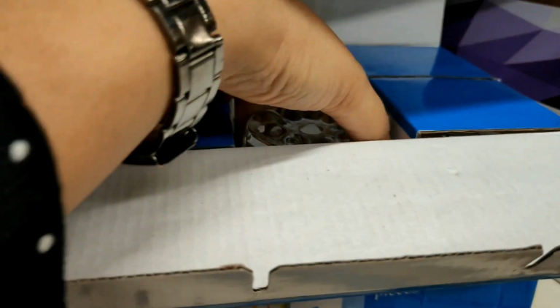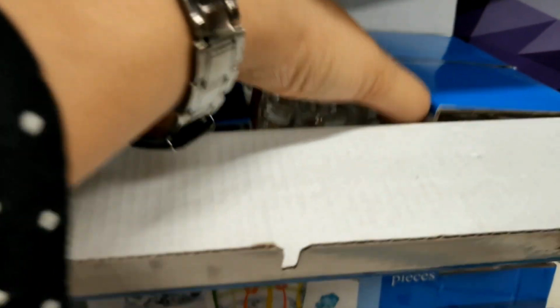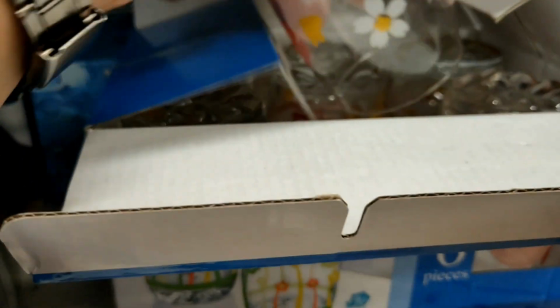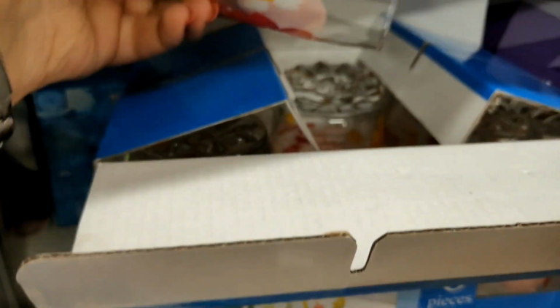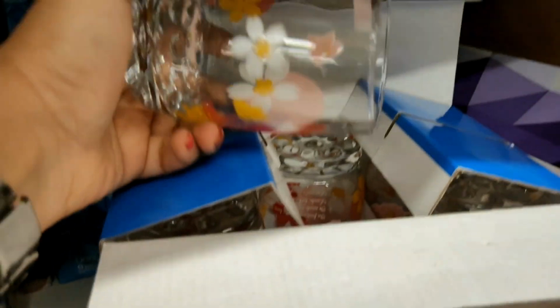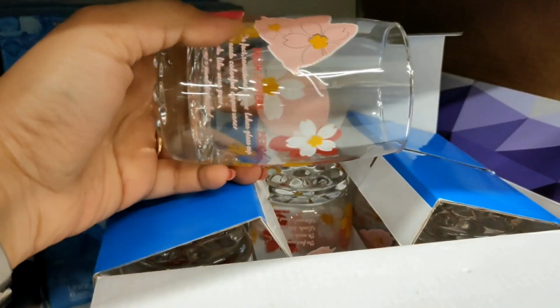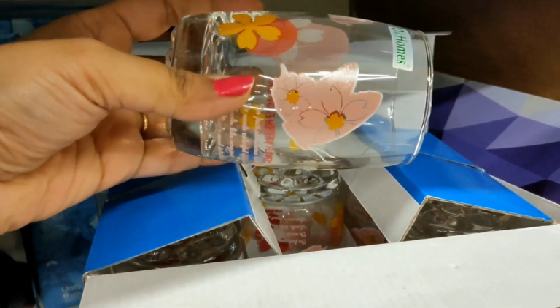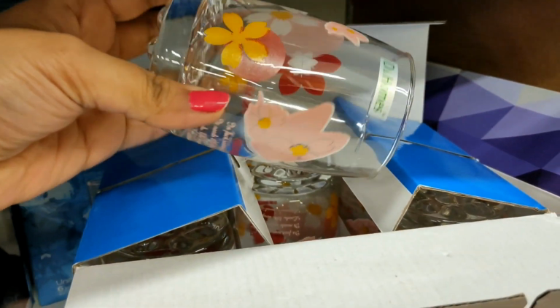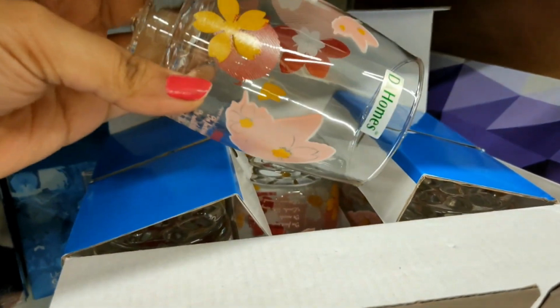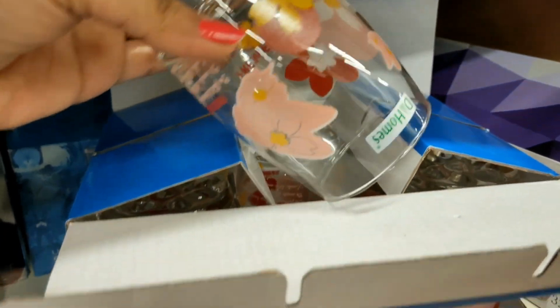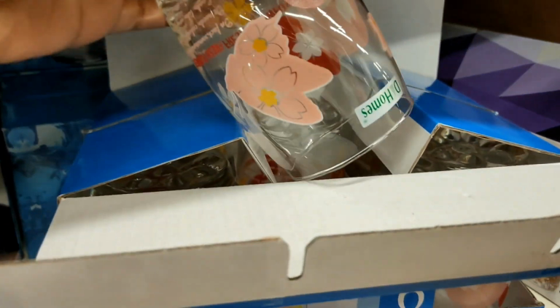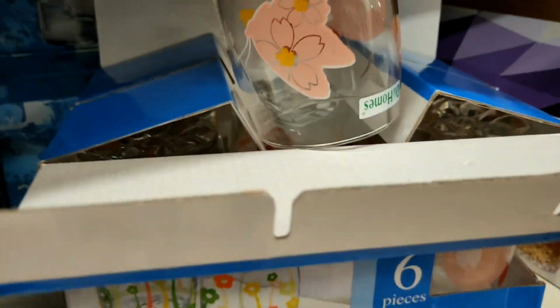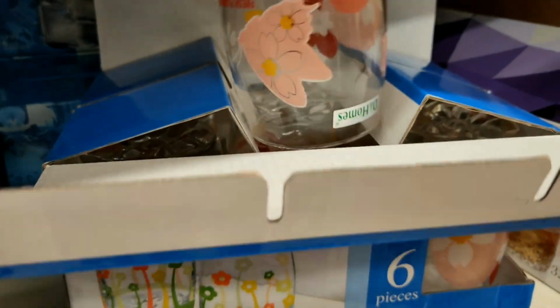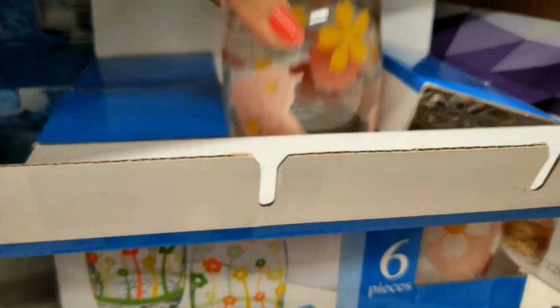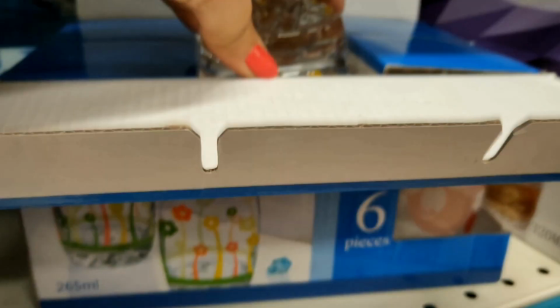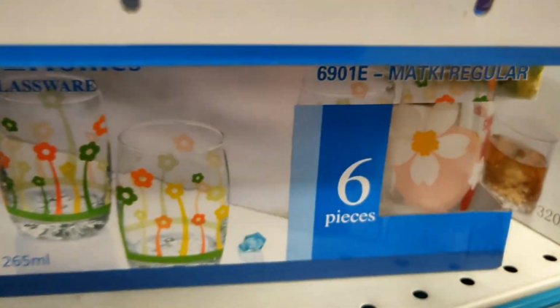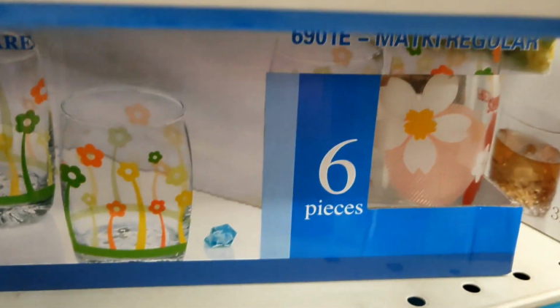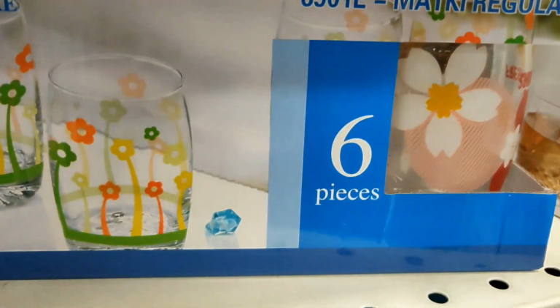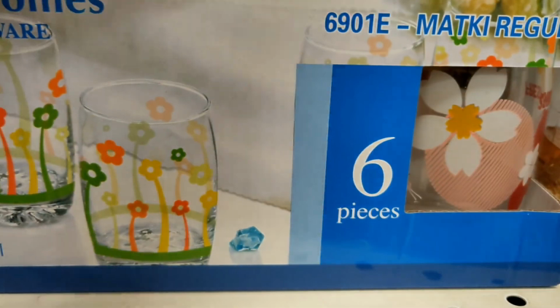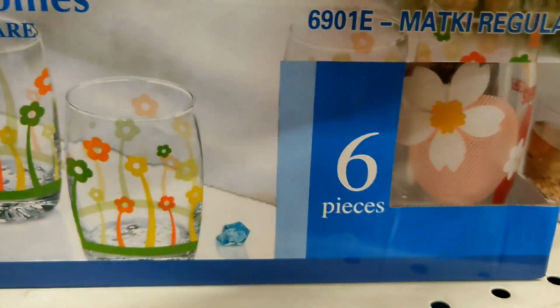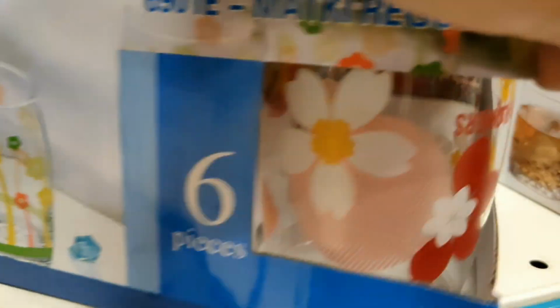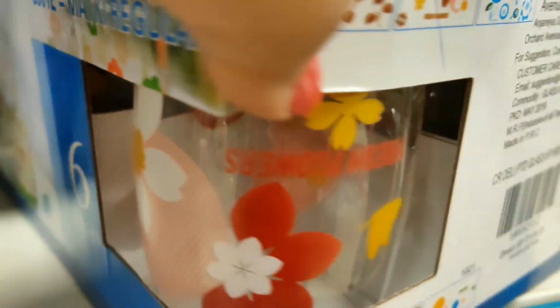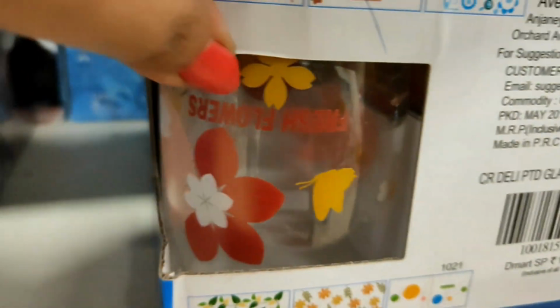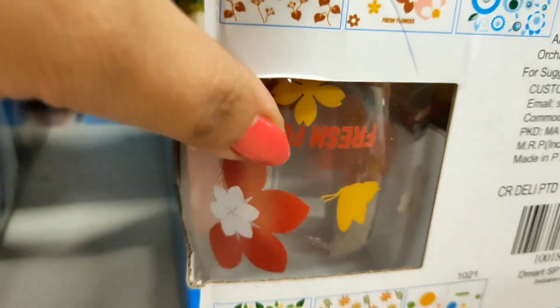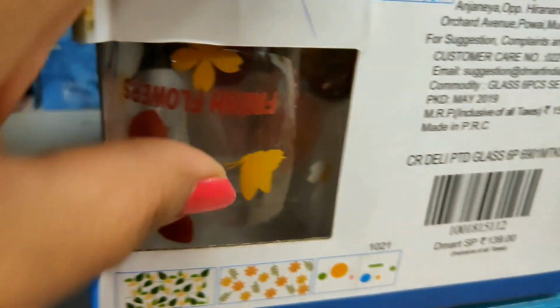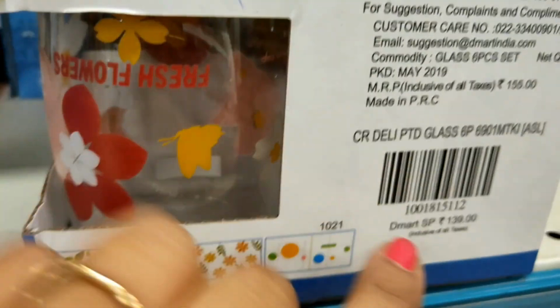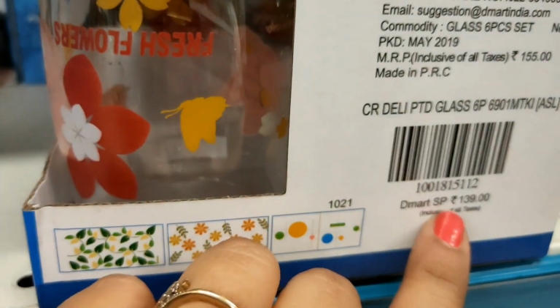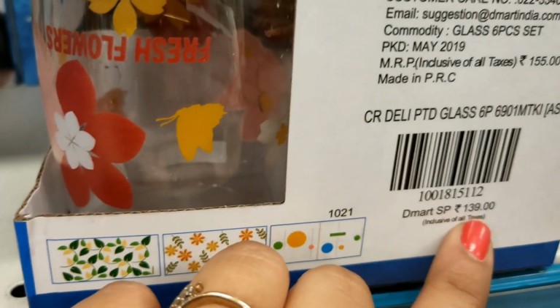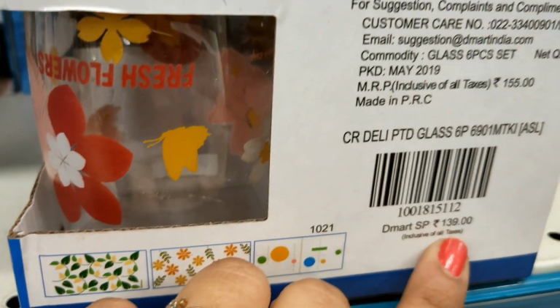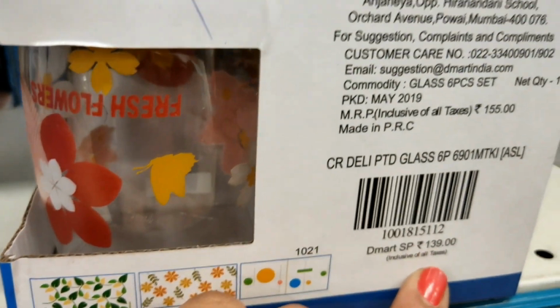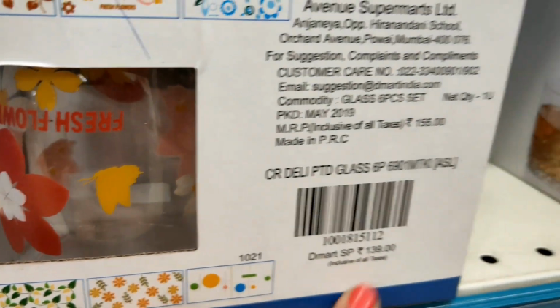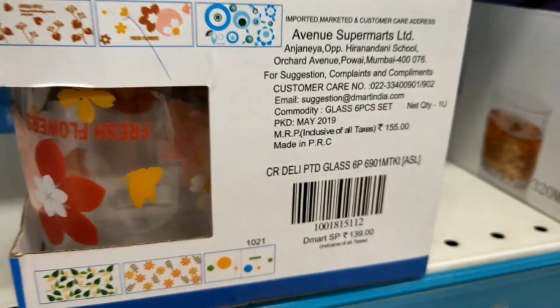Next are glasses - a set of 6 glasses from the D-Homes brand, priced at Rs. 139.